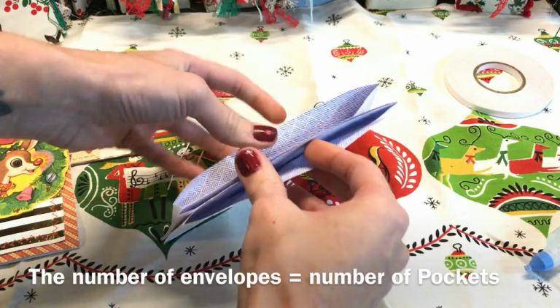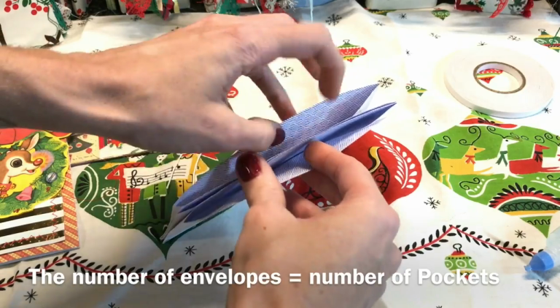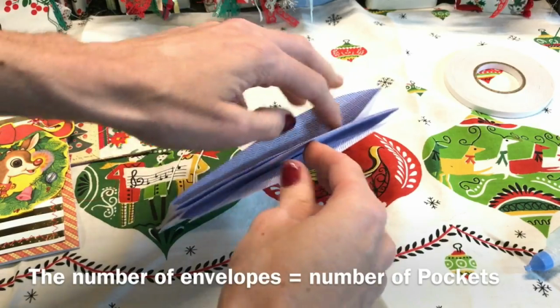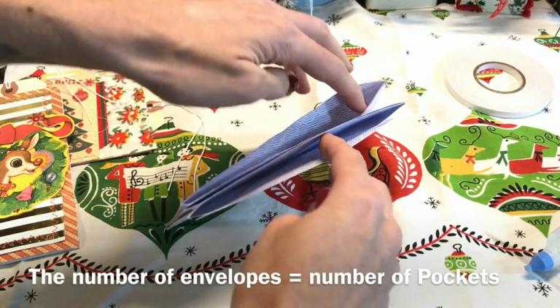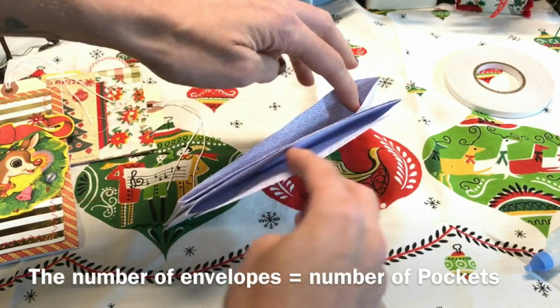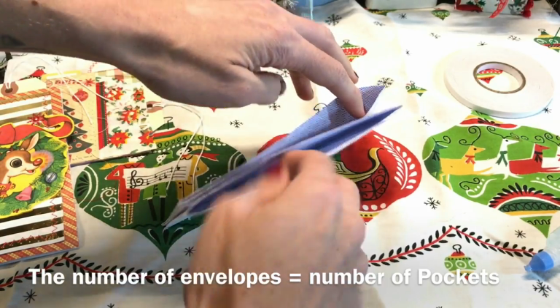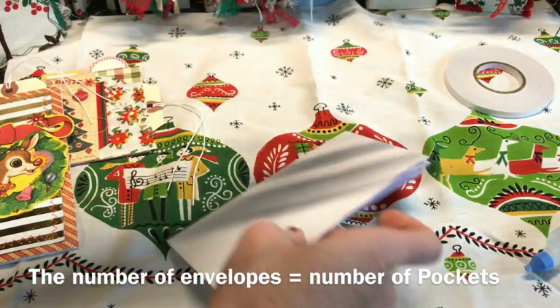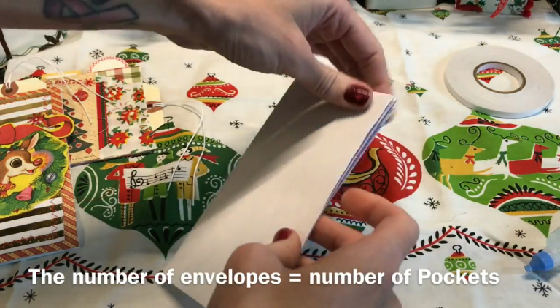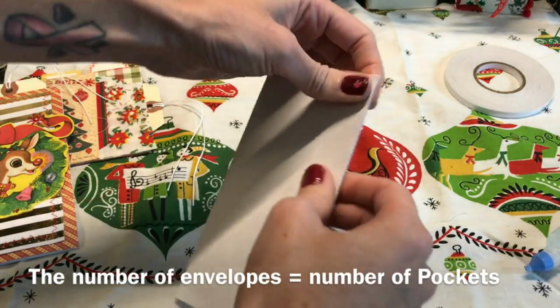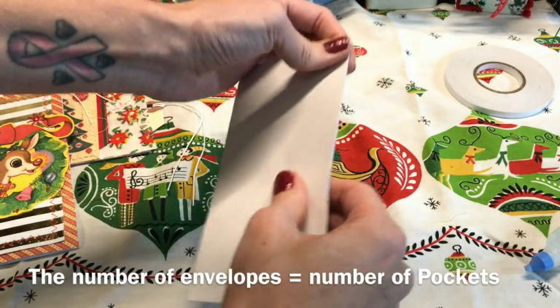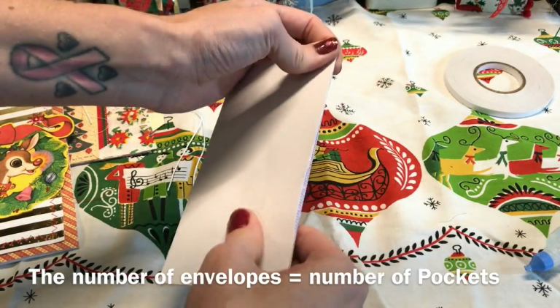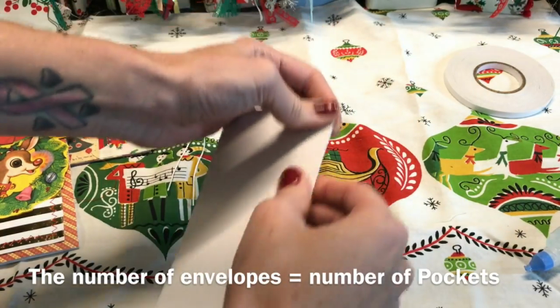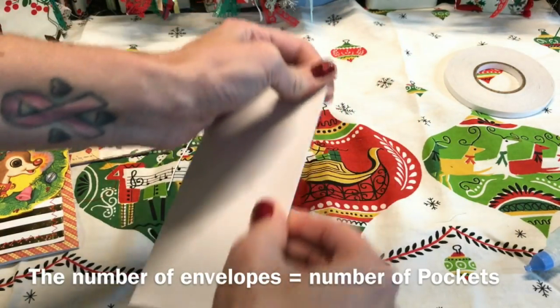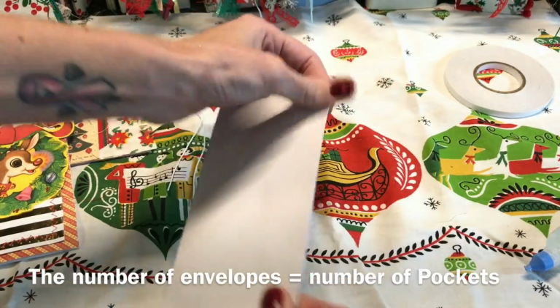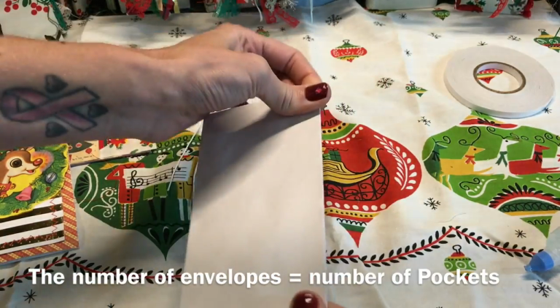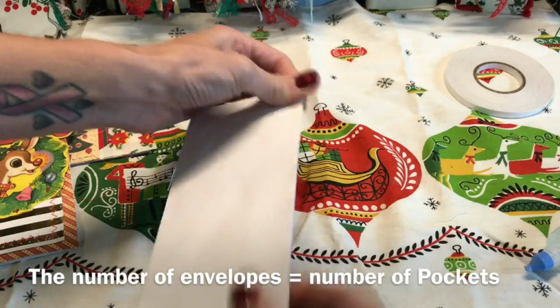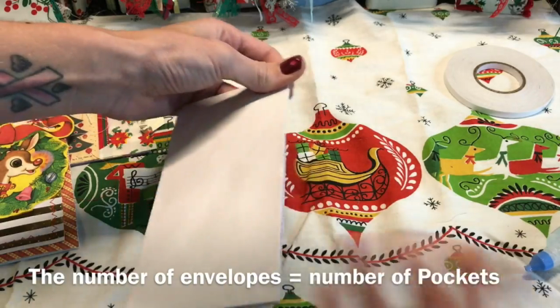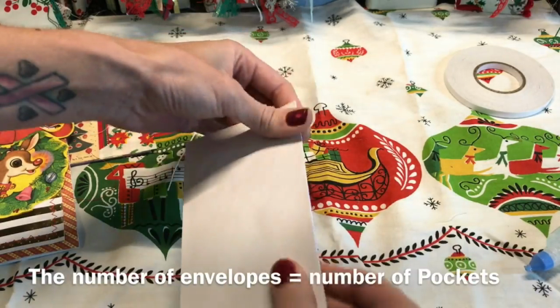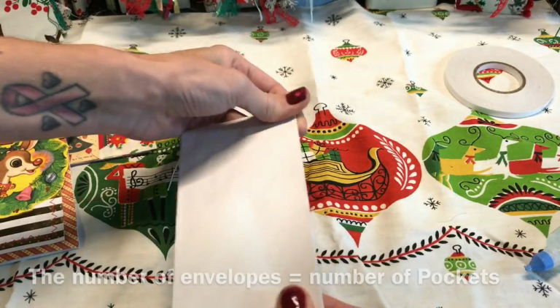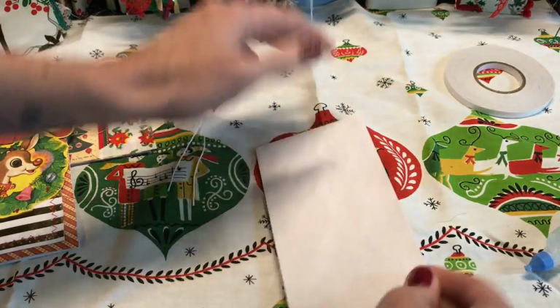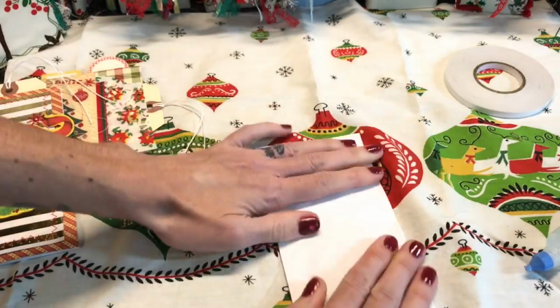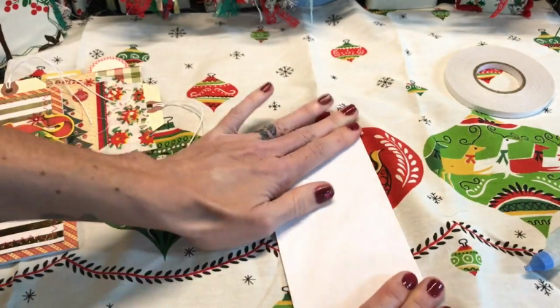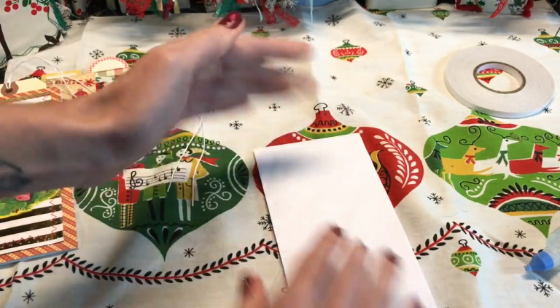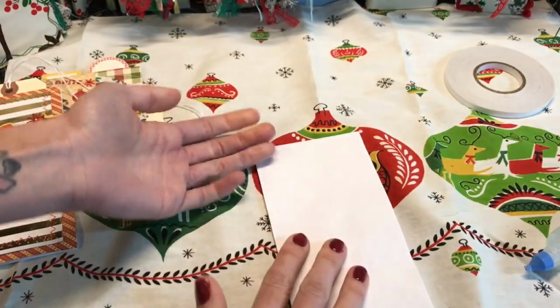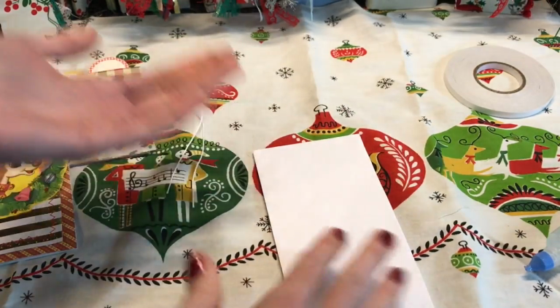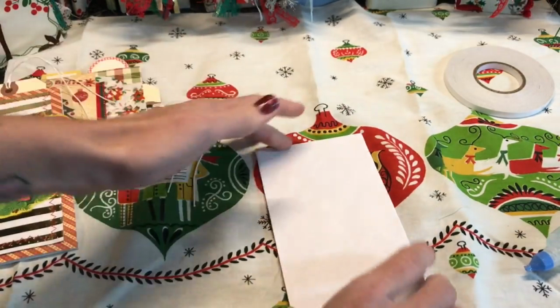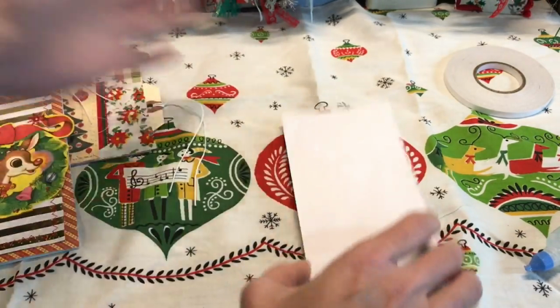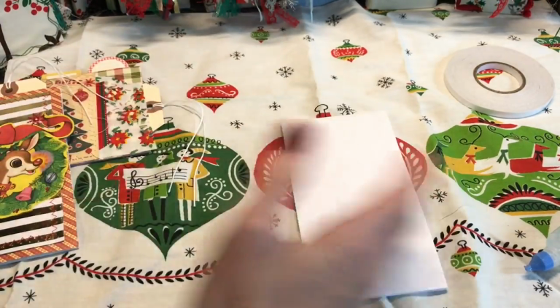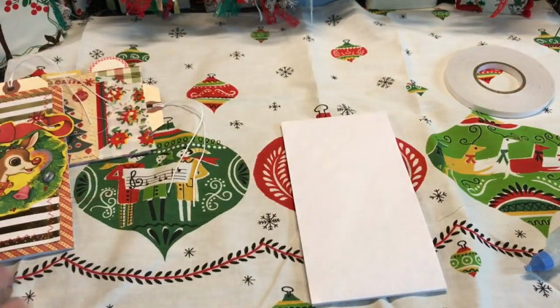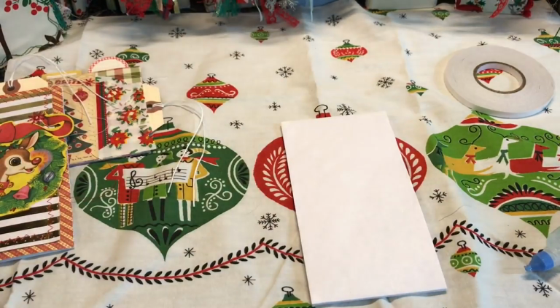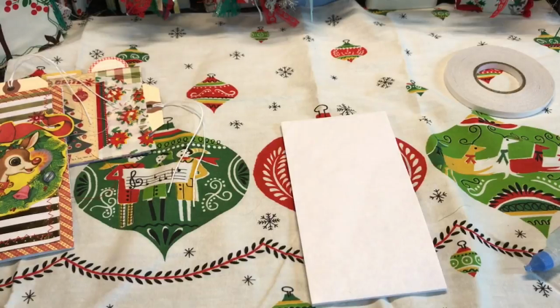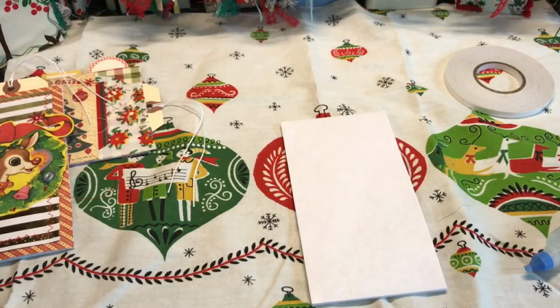I'm doing a quick voiceover because in this clip I mentioned that you would have two pockets, when you'll really have three.